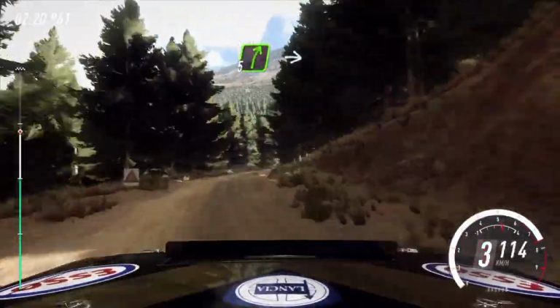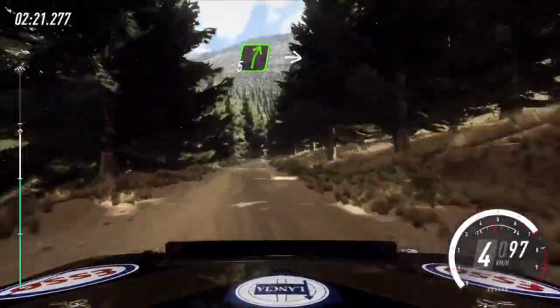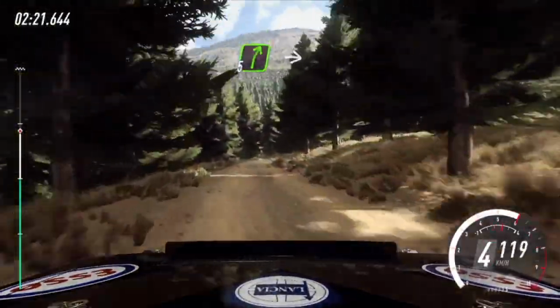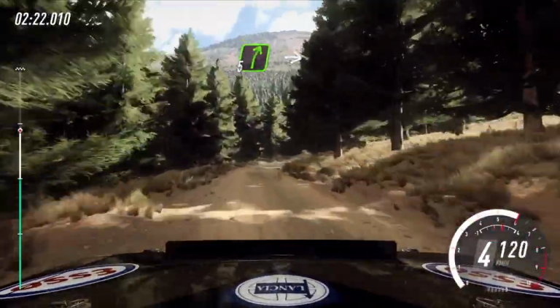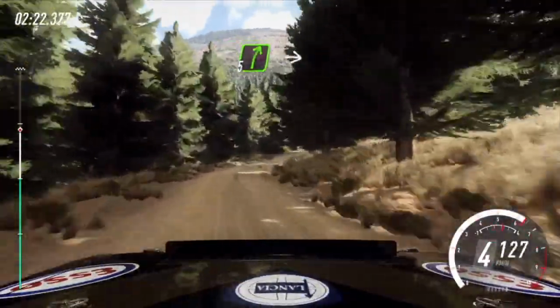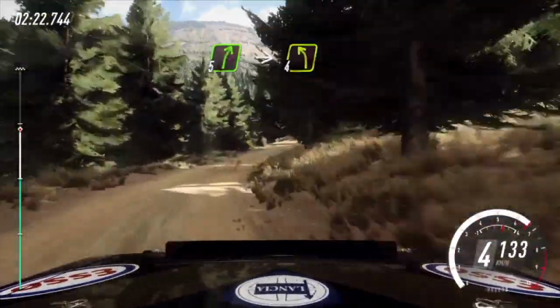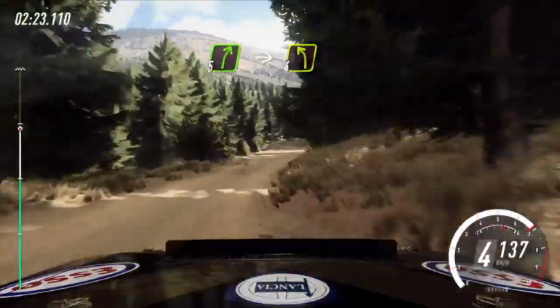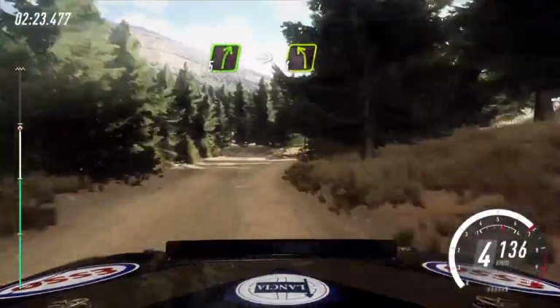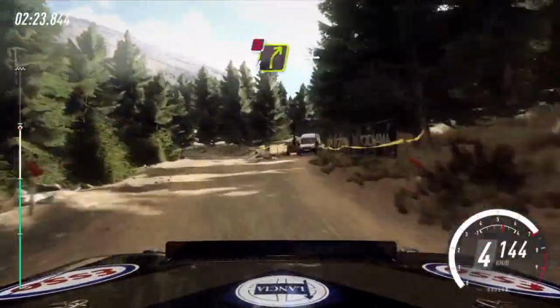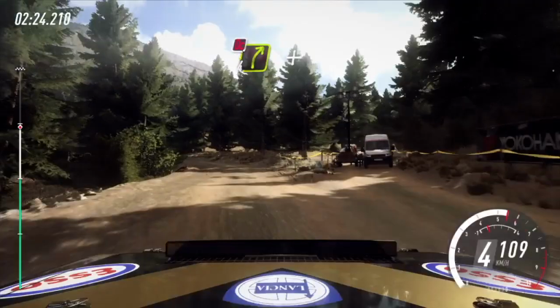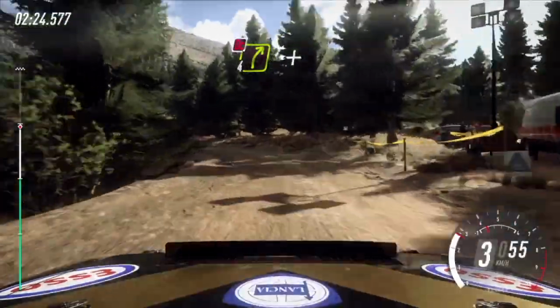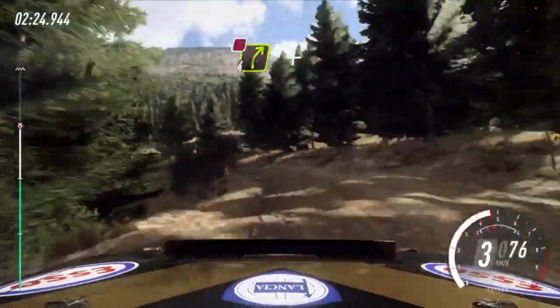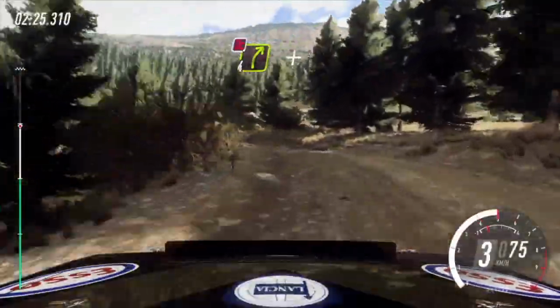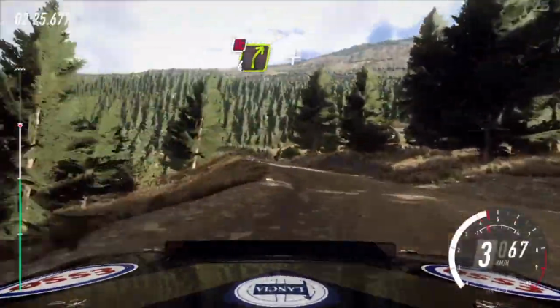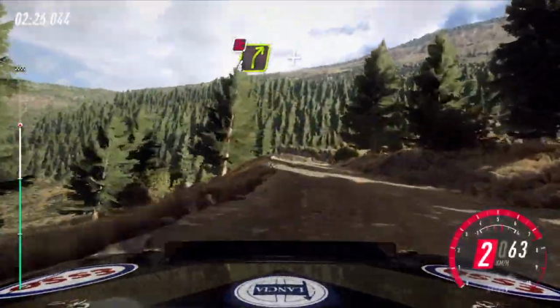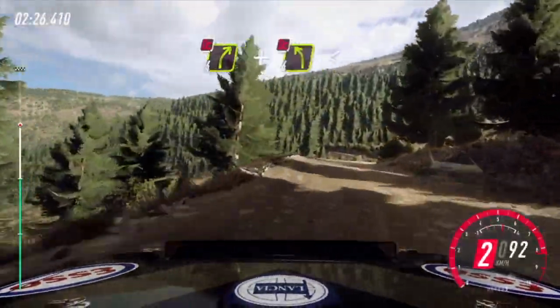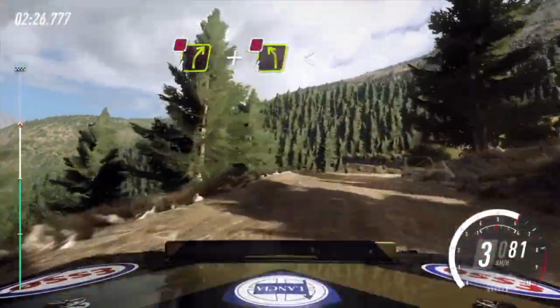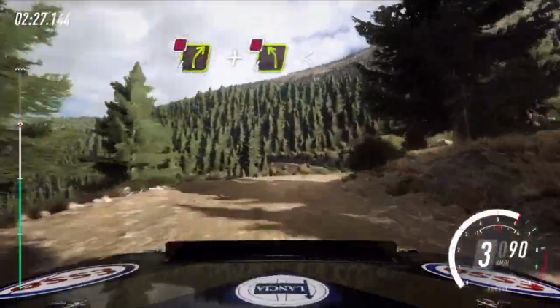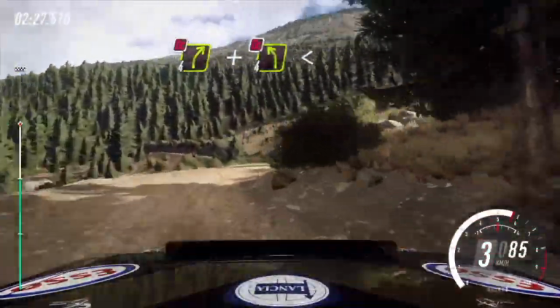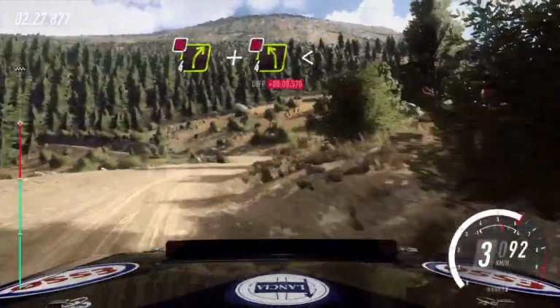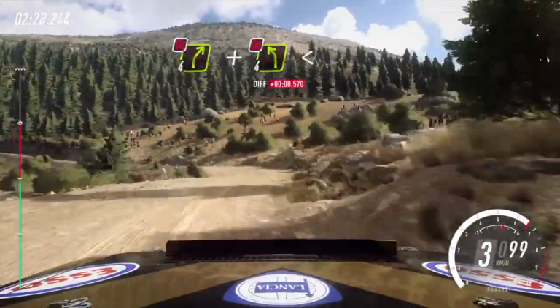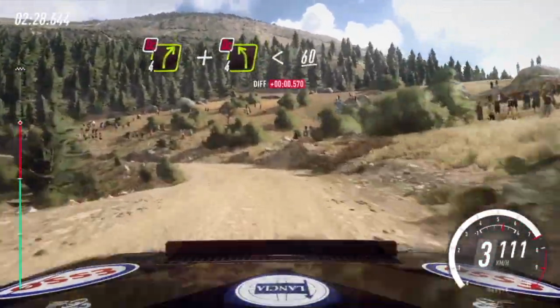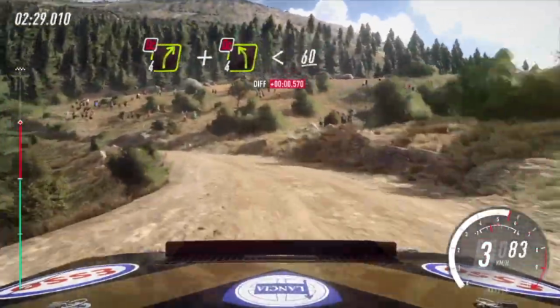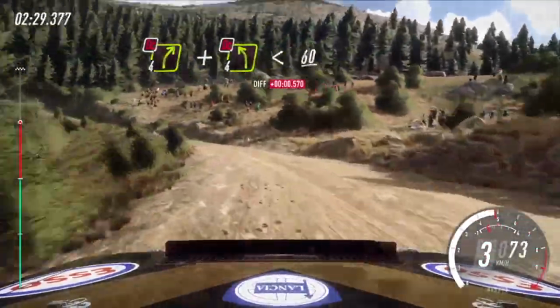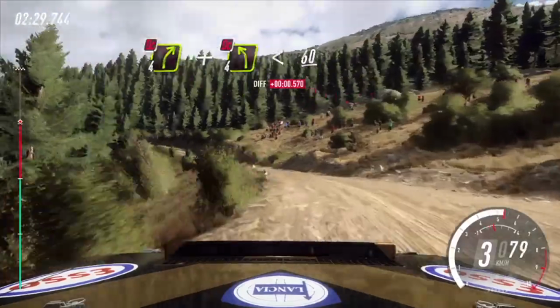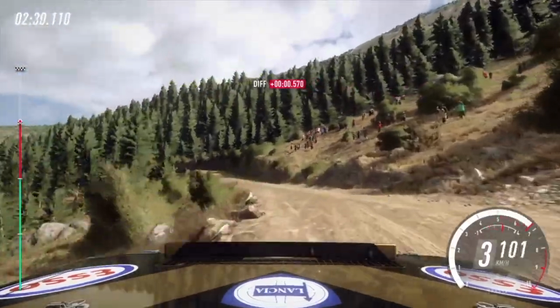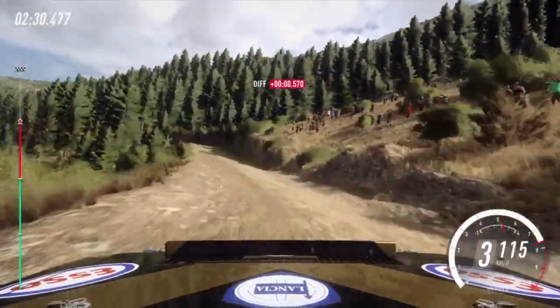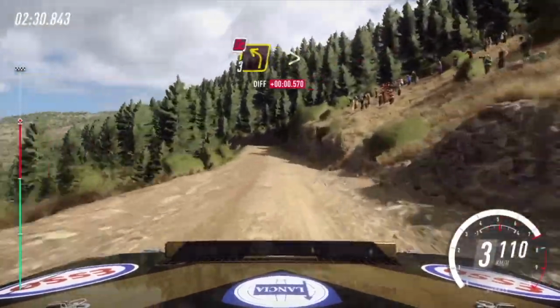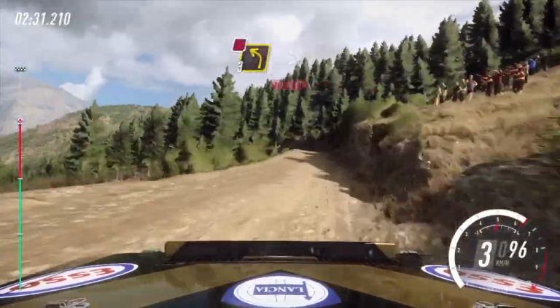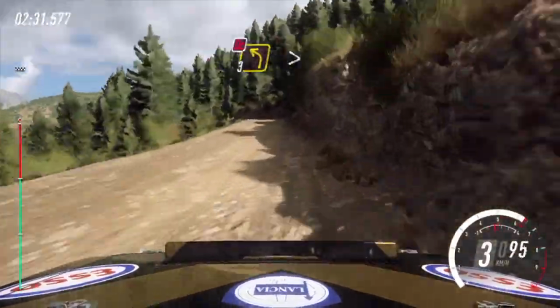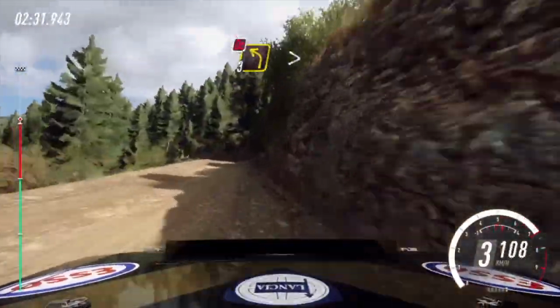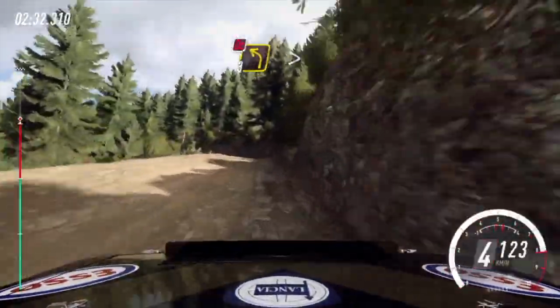Into turn, sudden, fall left. Into 4 right, don't cut. And fall left long, don't cut, opens. 60, crest. 3 left, don't cut, tightens narrow.